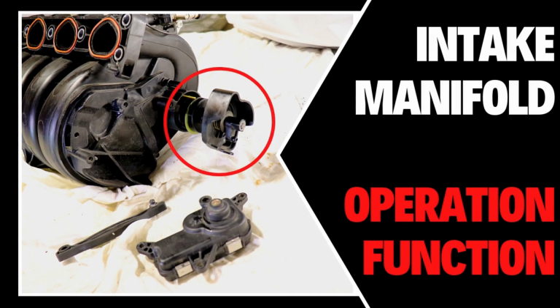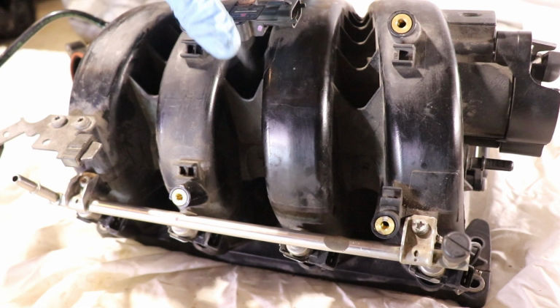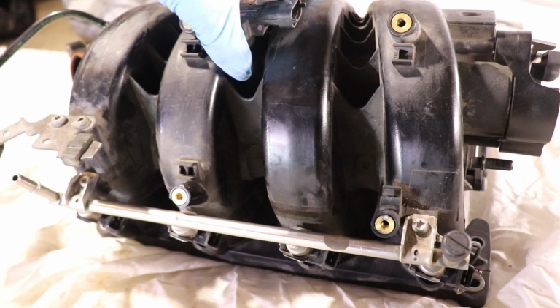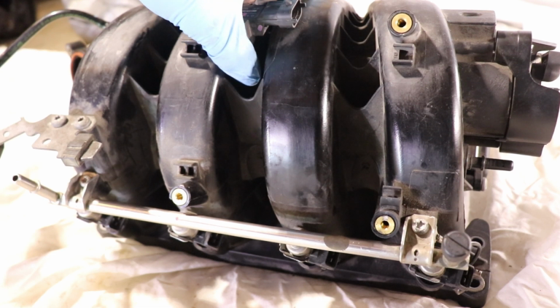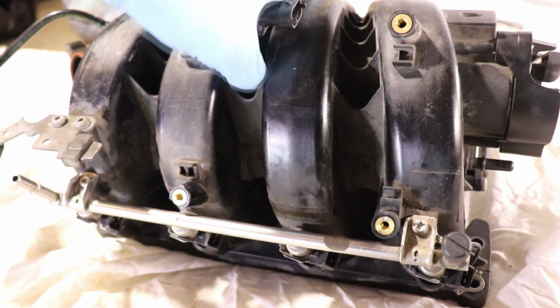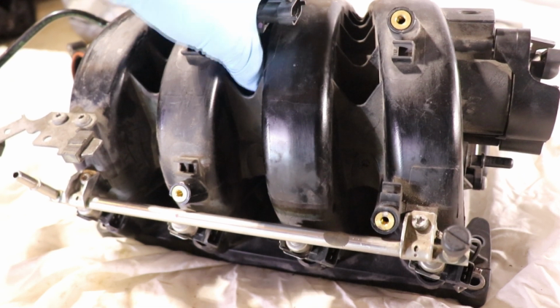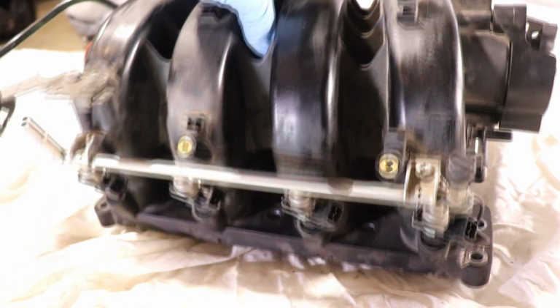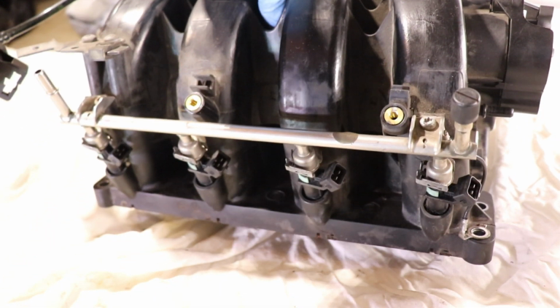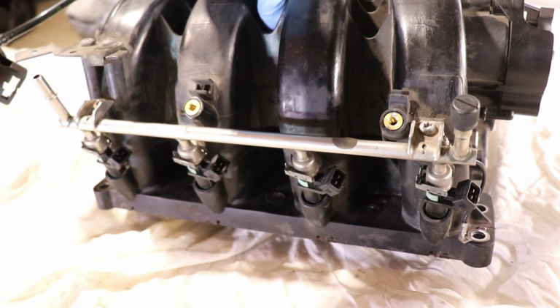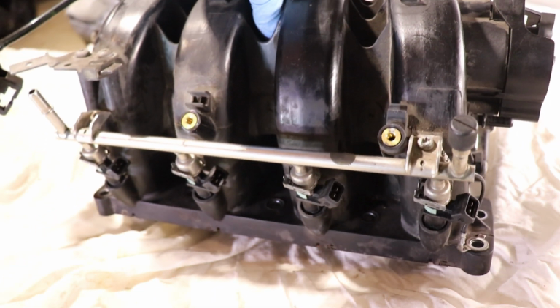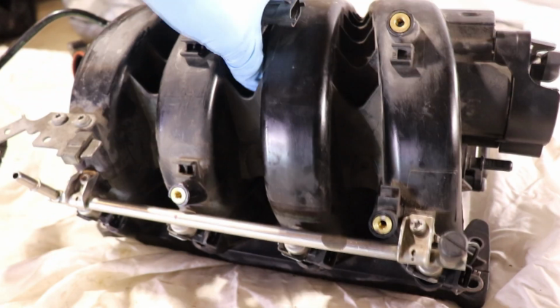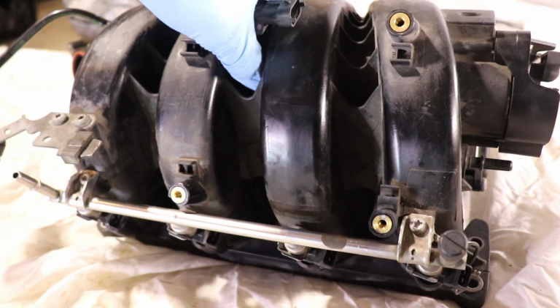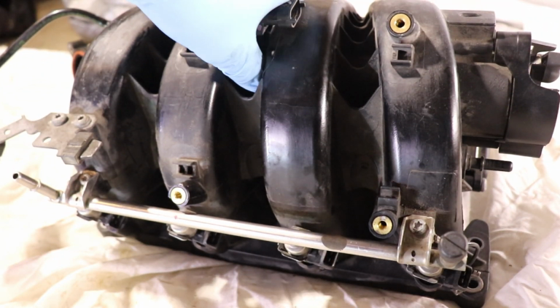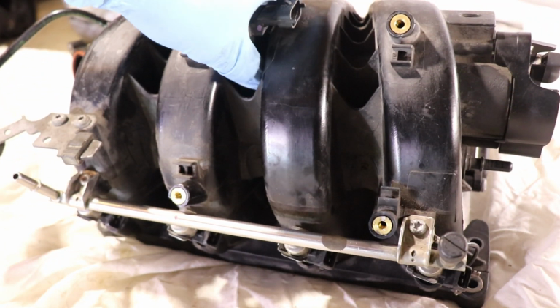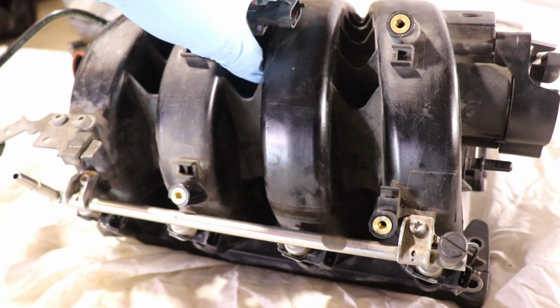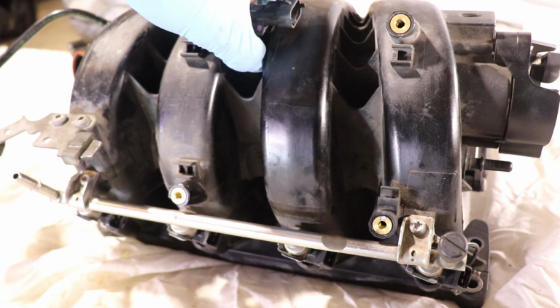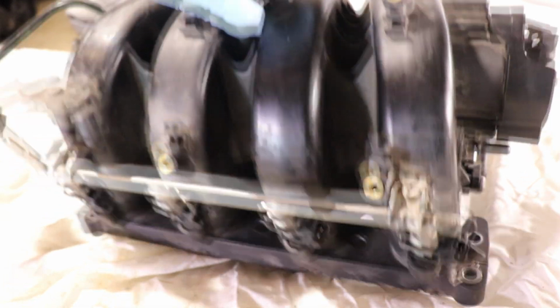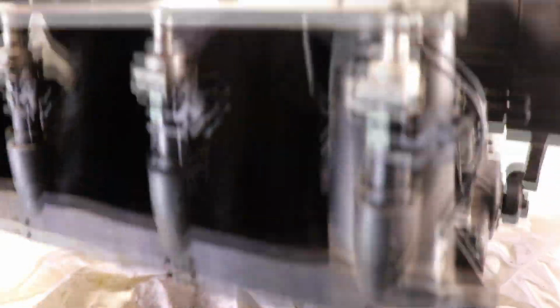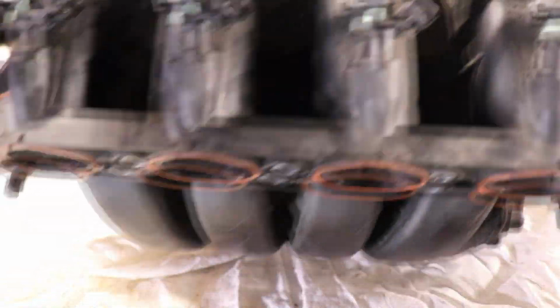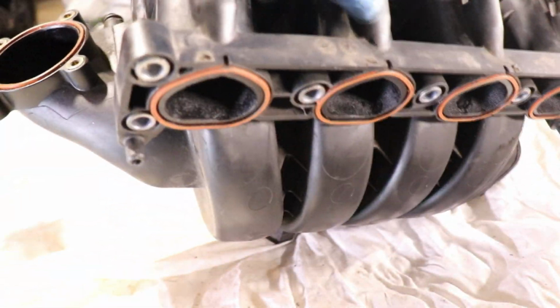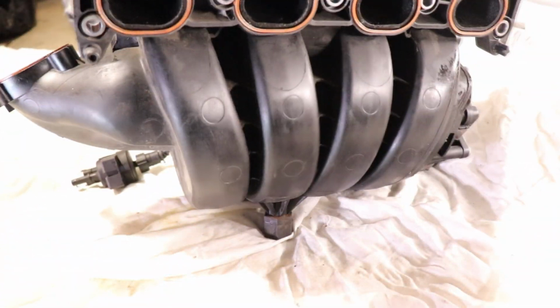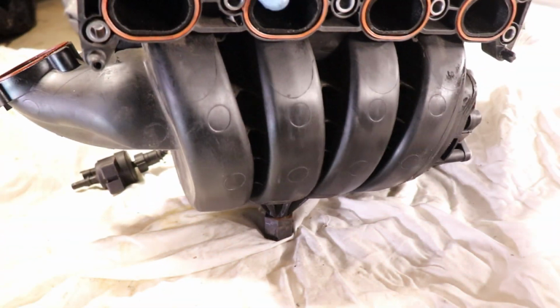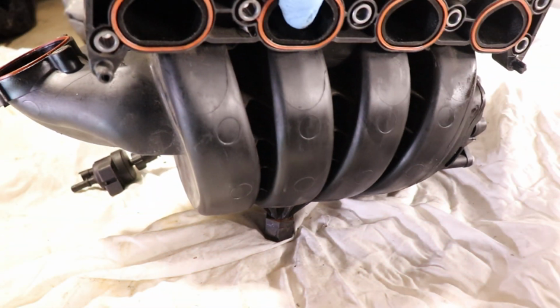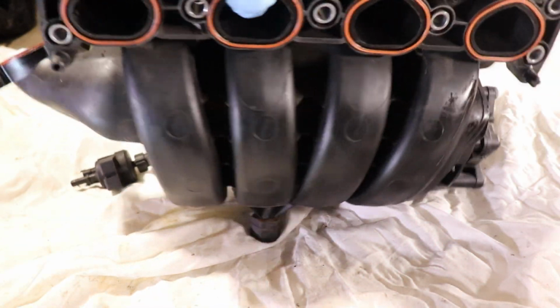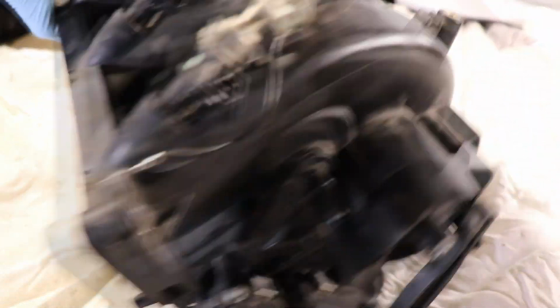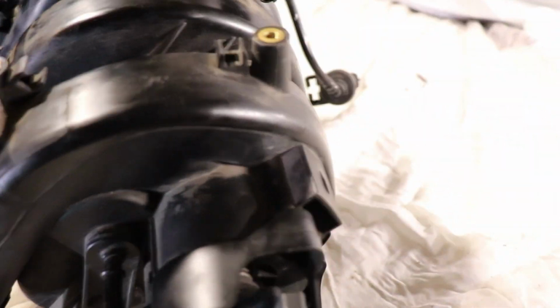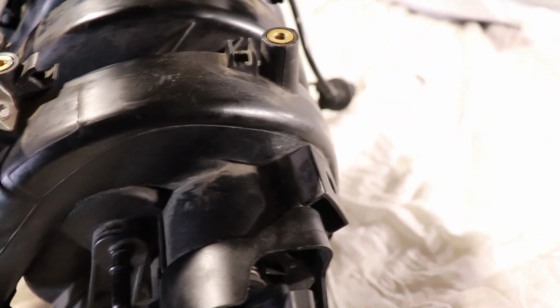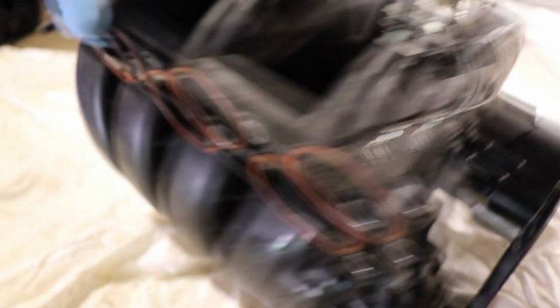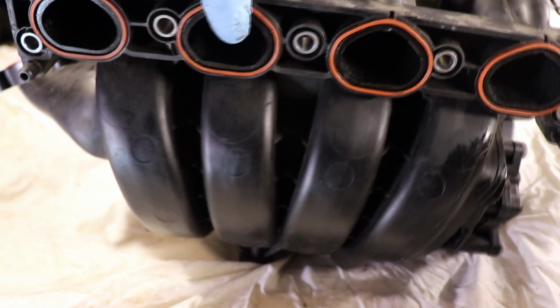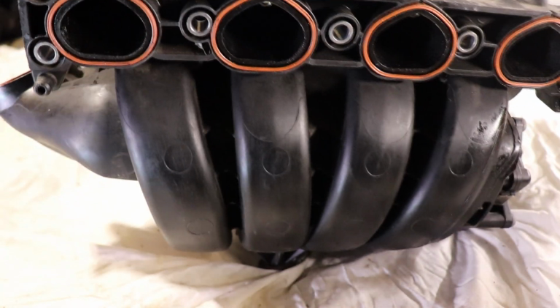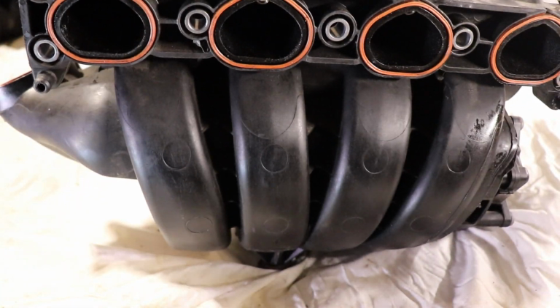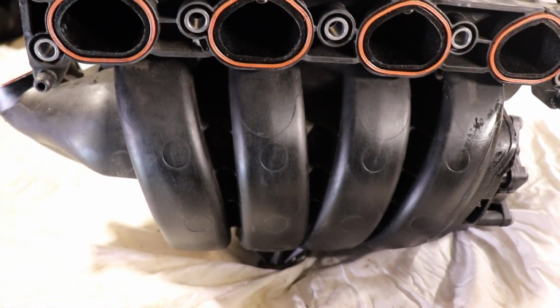In this video we'll go over how an intake manifold works, its main job and purpose, and also why it looks like this funny shape. So let's get into it.